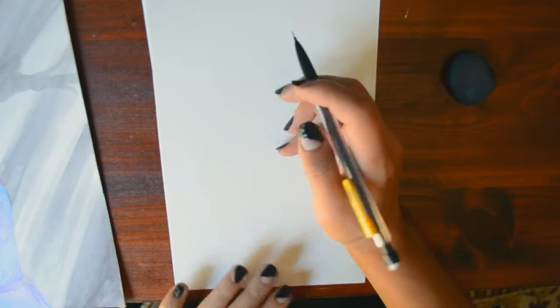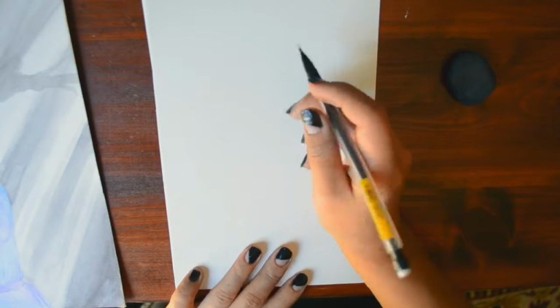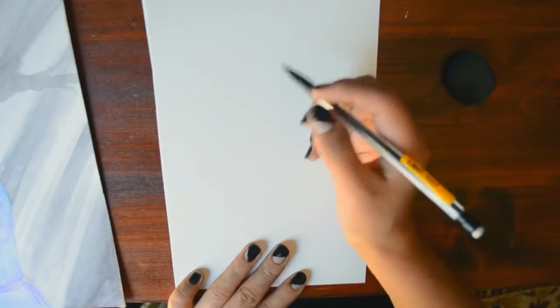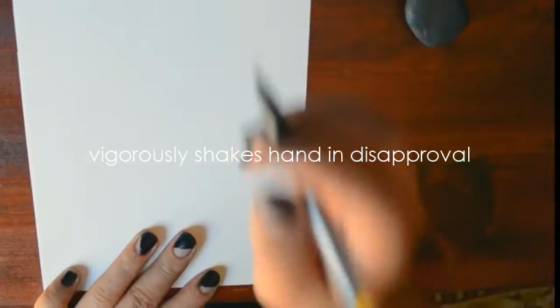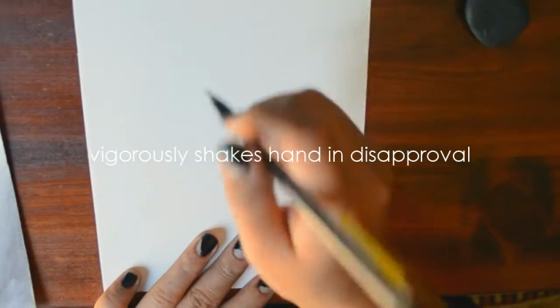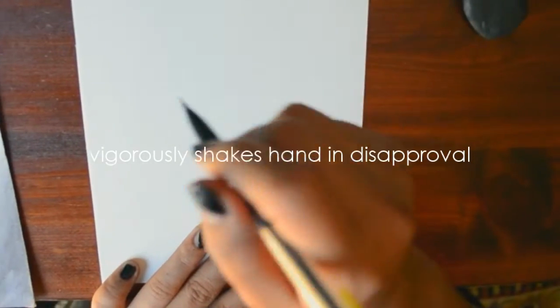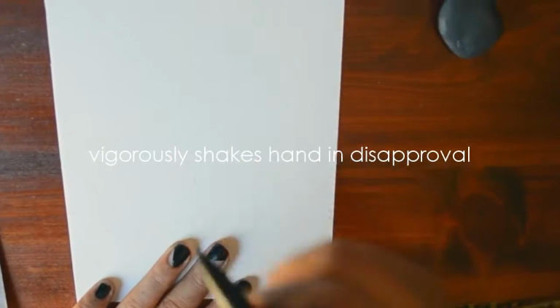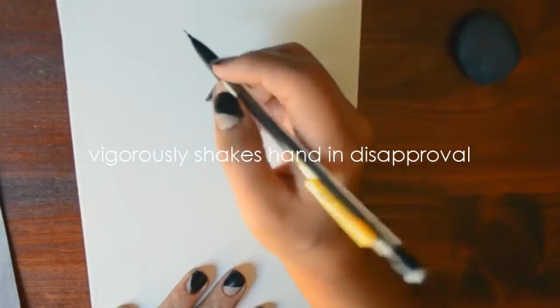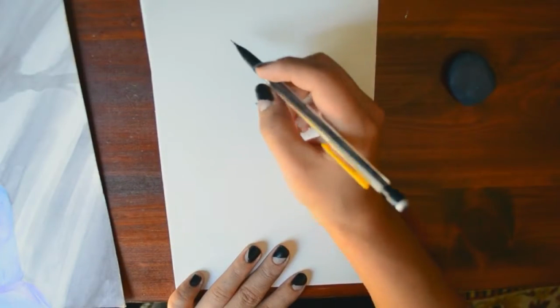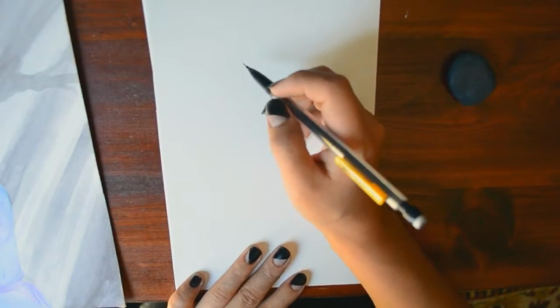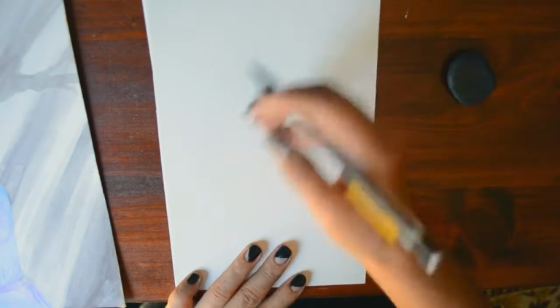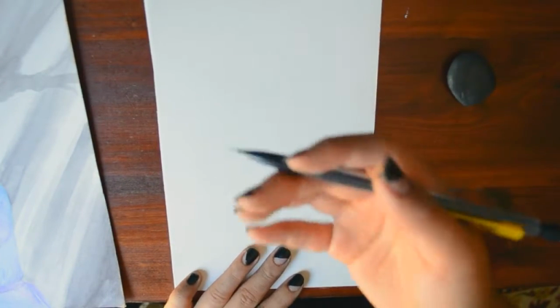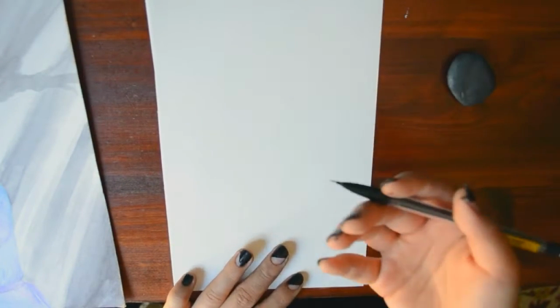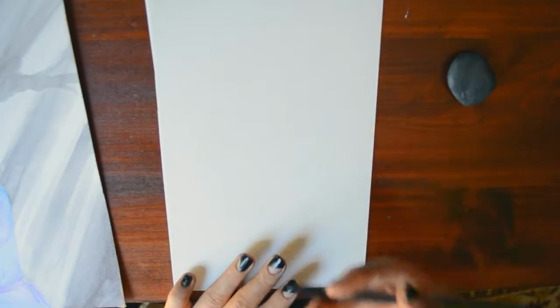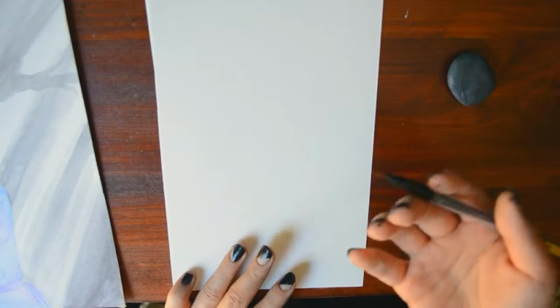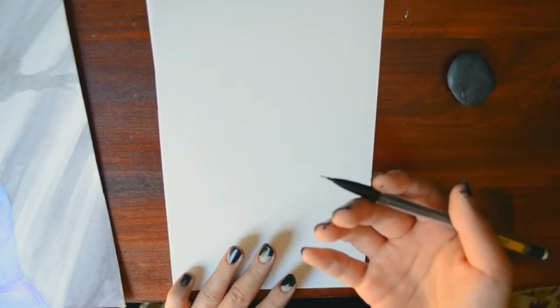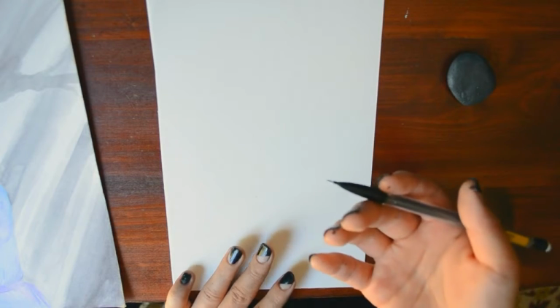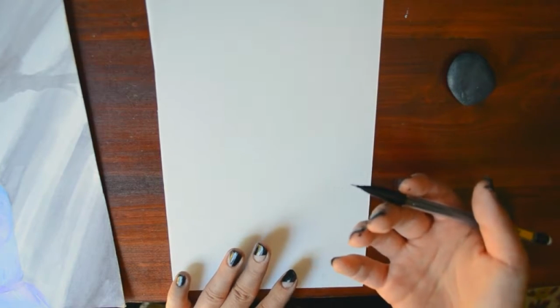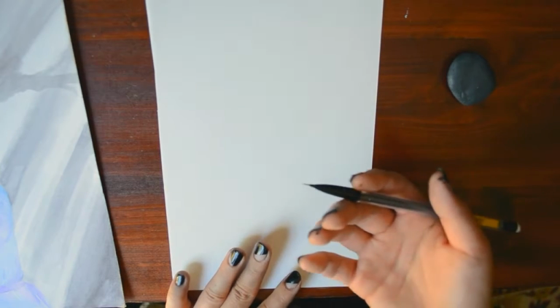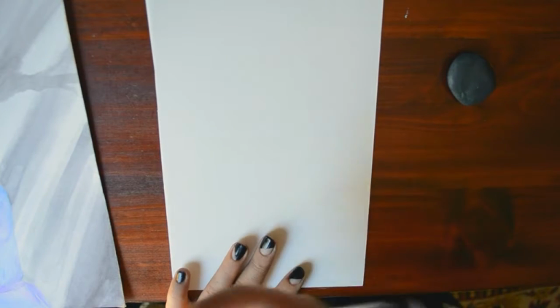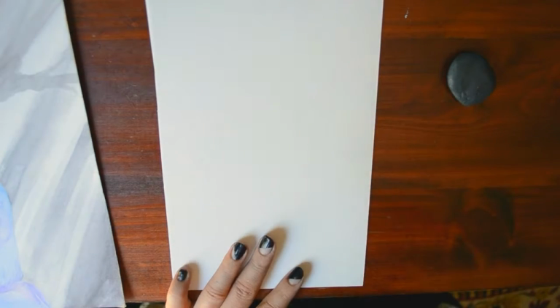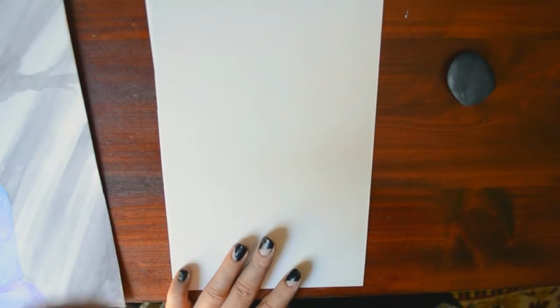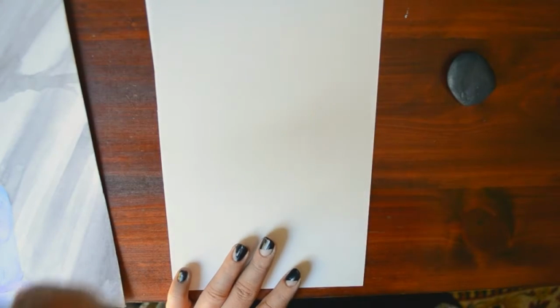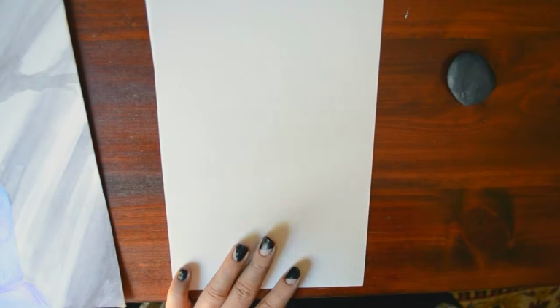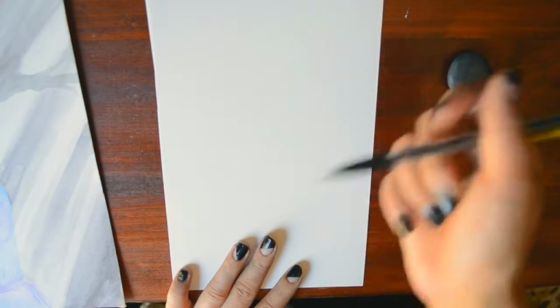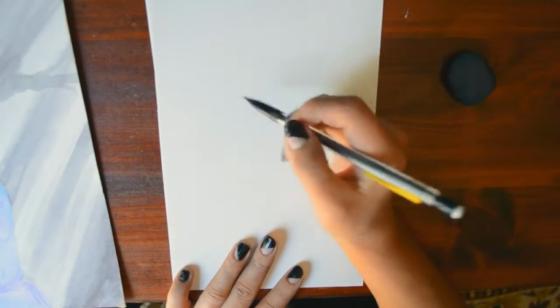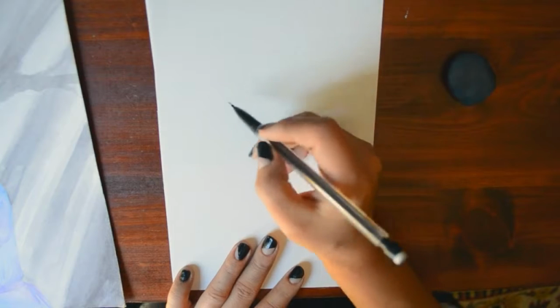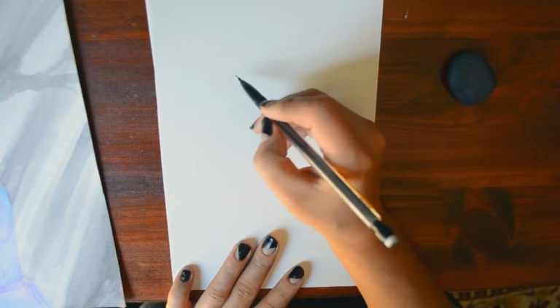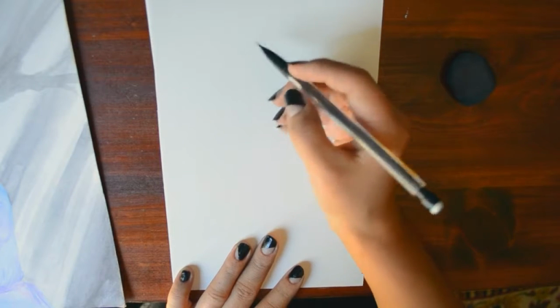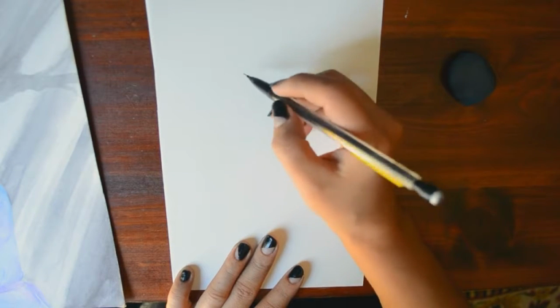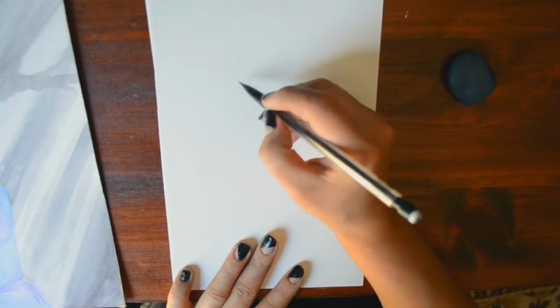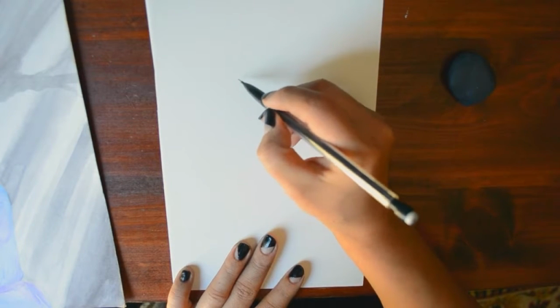I still struggle with making heads the appropriate size — they still turn out bigger than they're supposed to, but not as bad as they used to be. So let's just gauge it out.